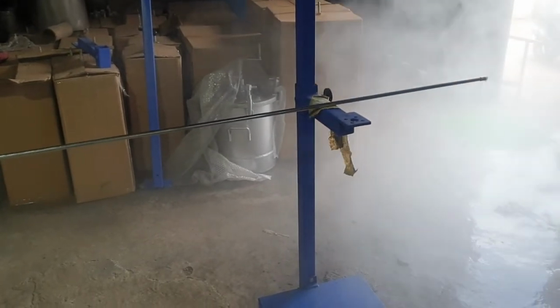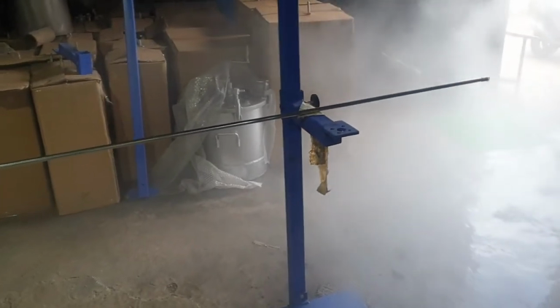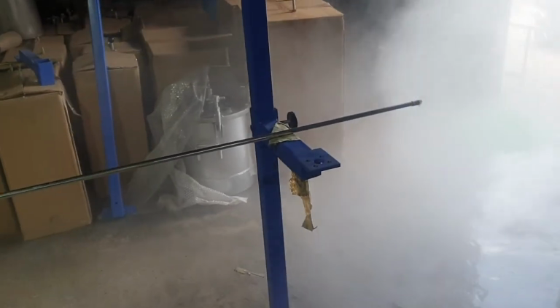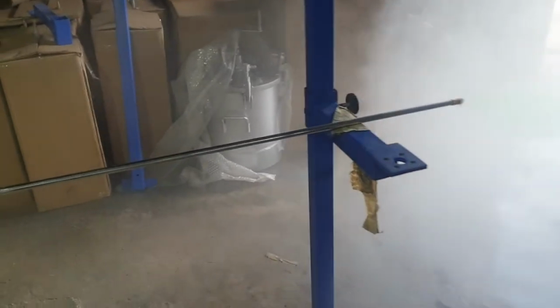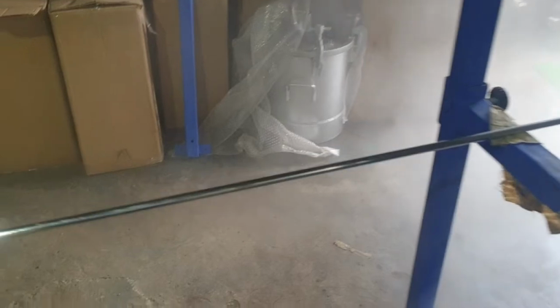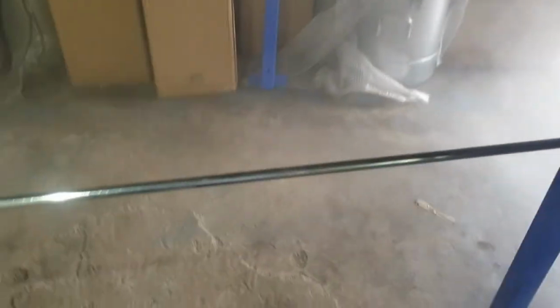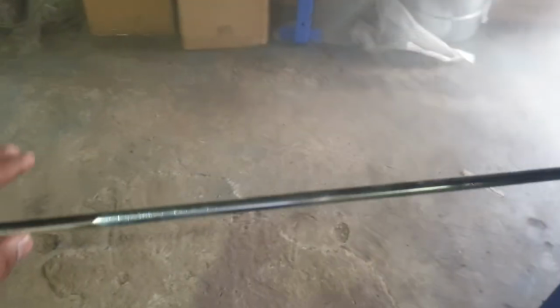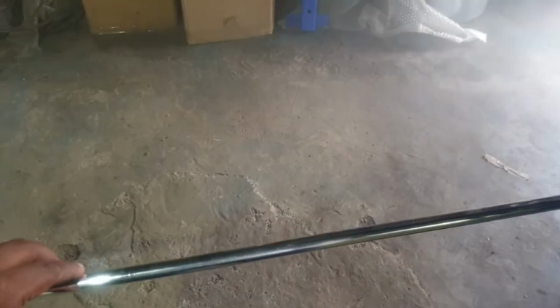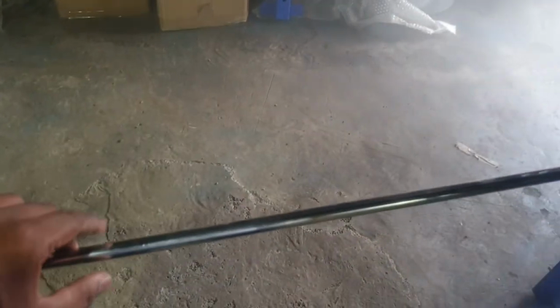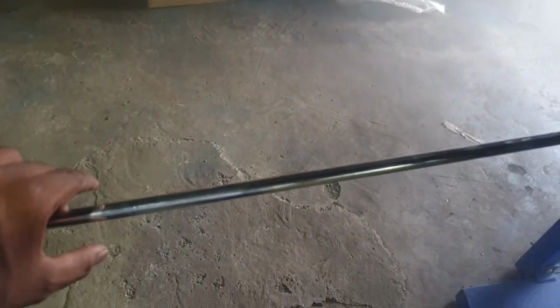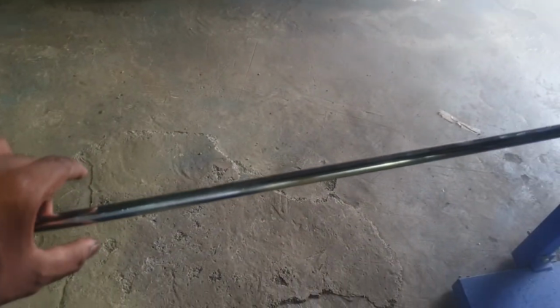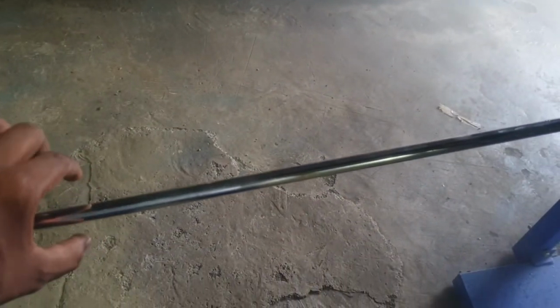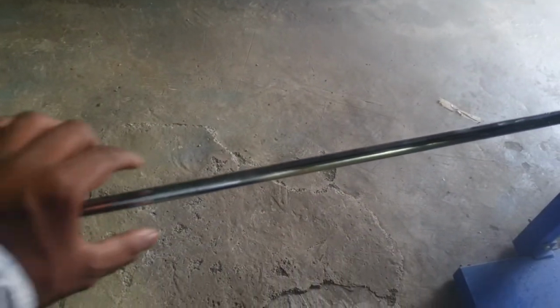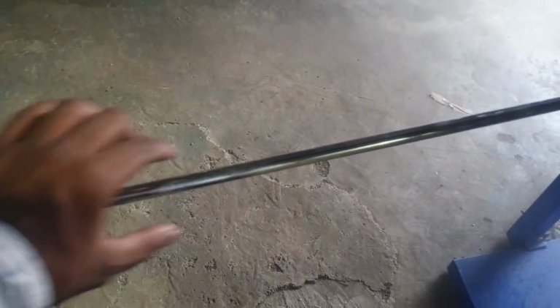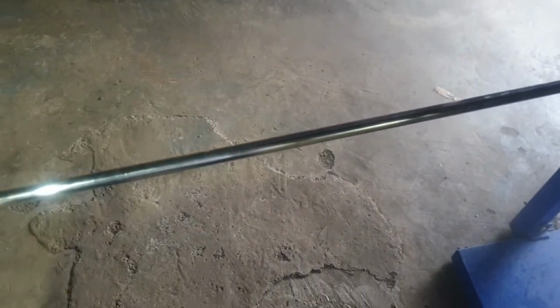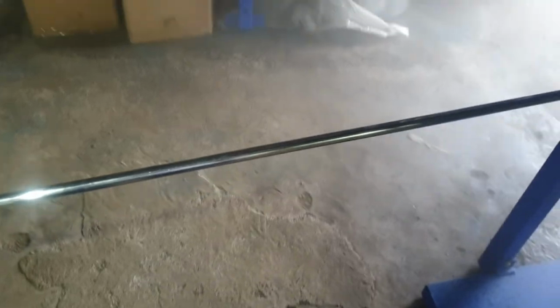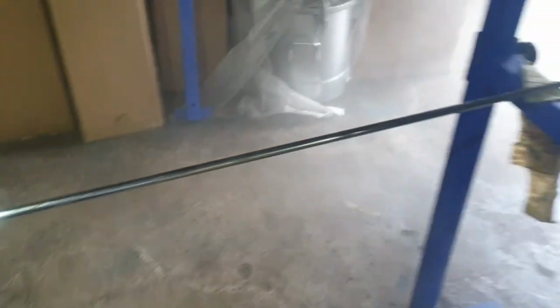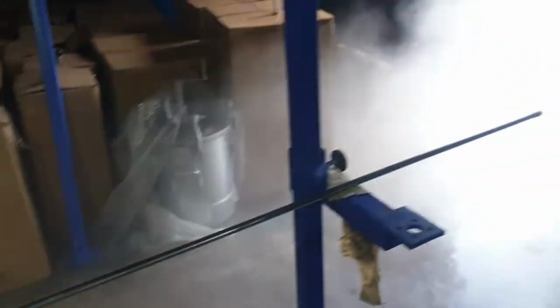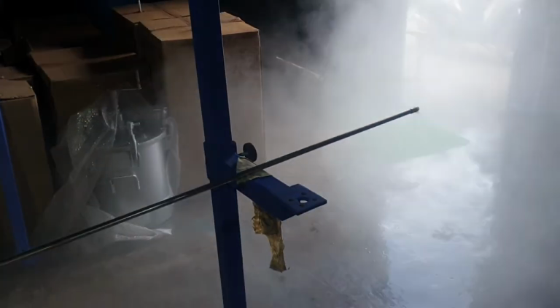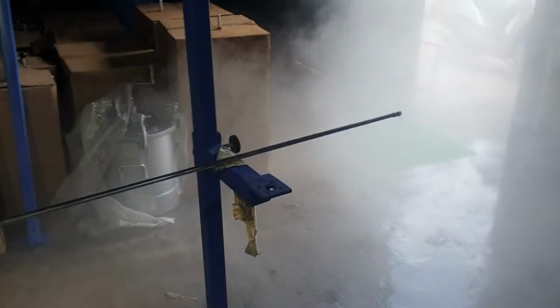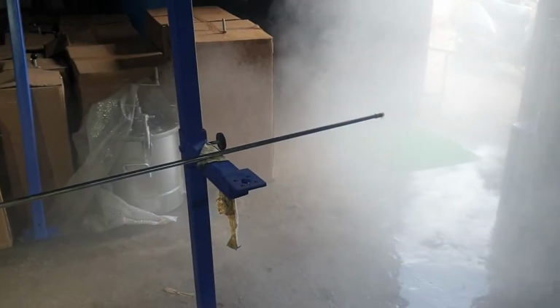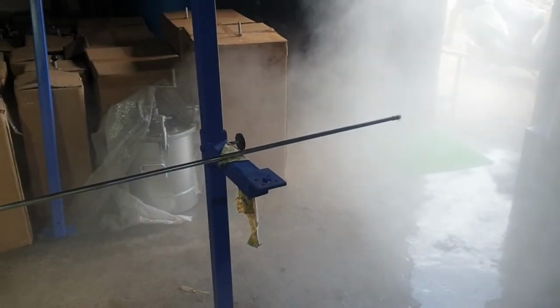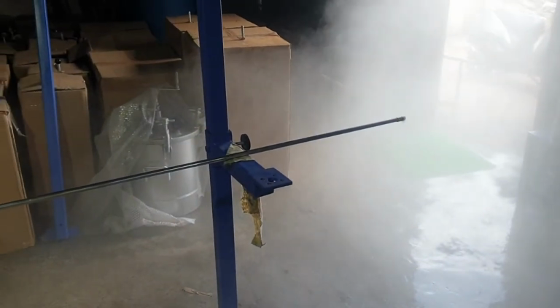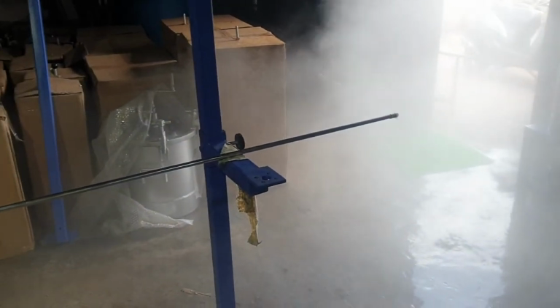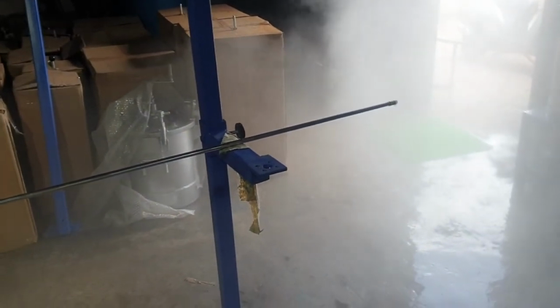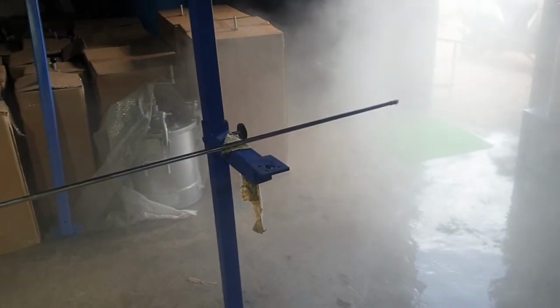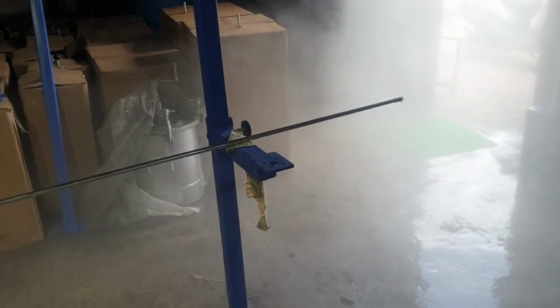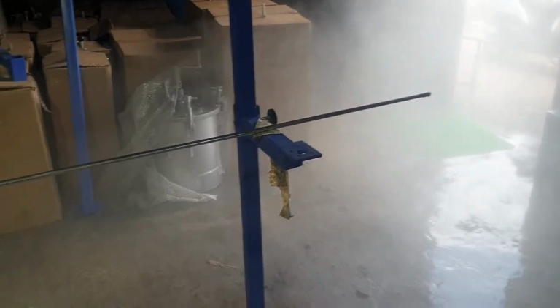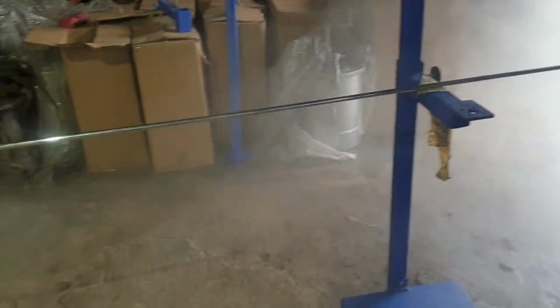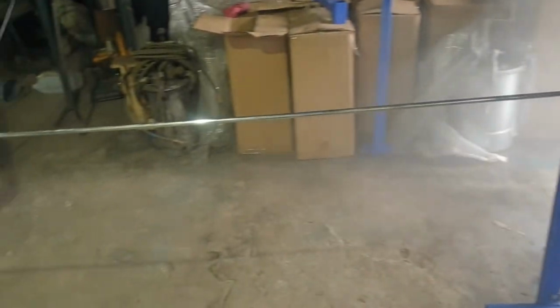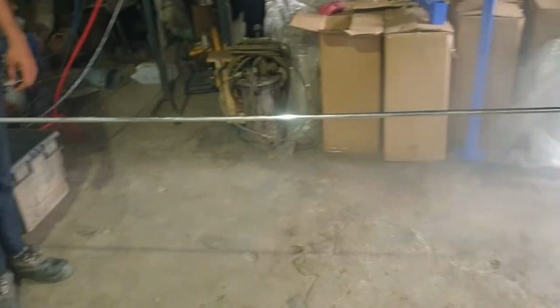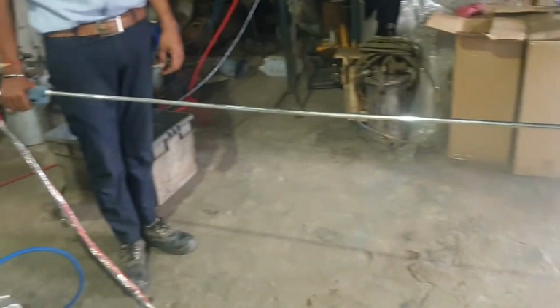We can also provide guides to suit the pipe ID. You can mount a particular guide here so the nozzle will travel straight within the pipe ID and come back out. Guides can also be provided as an option.